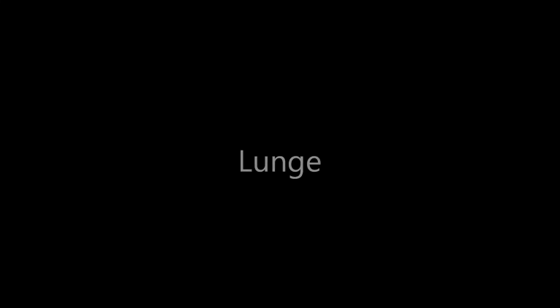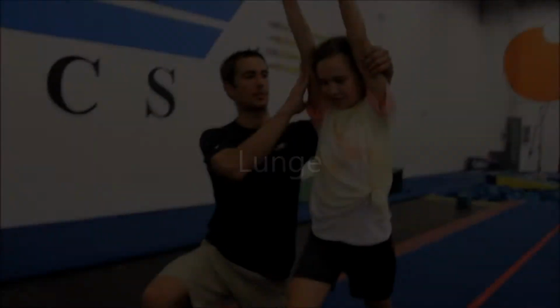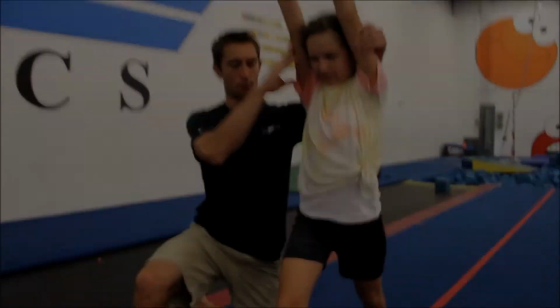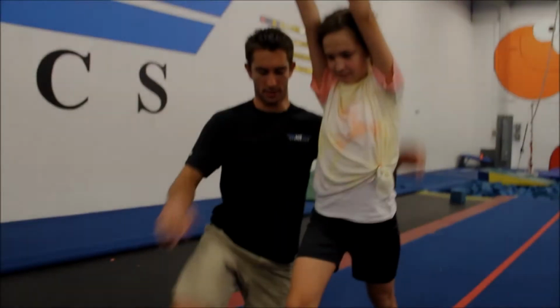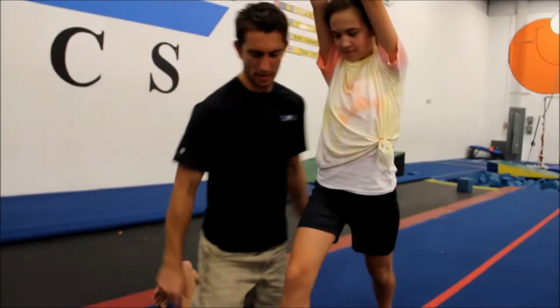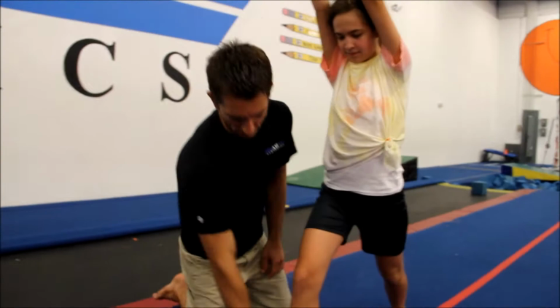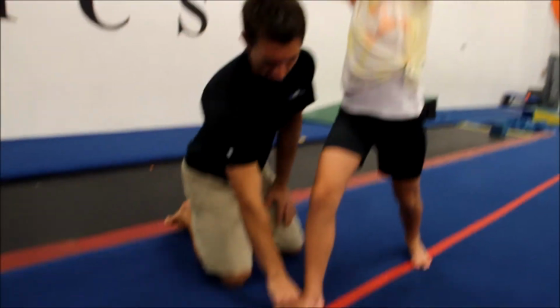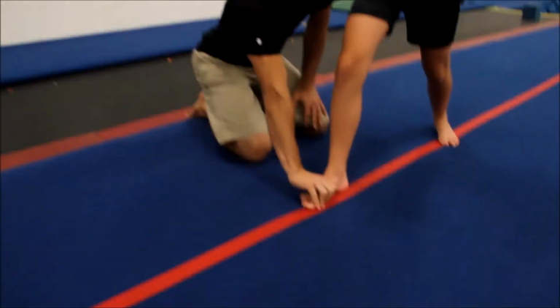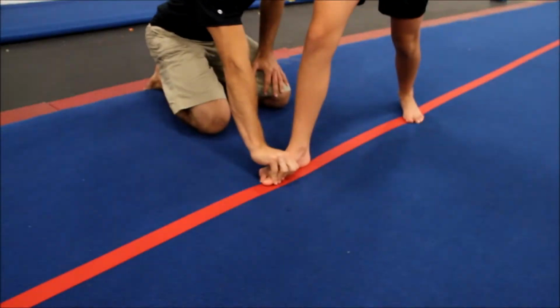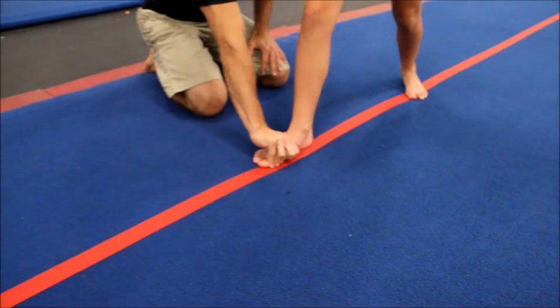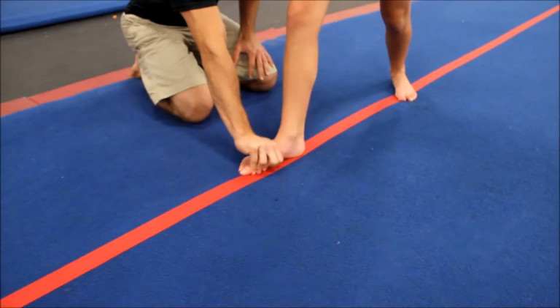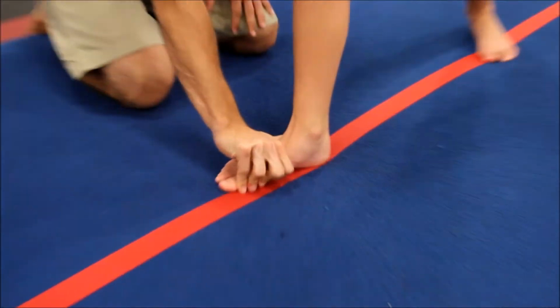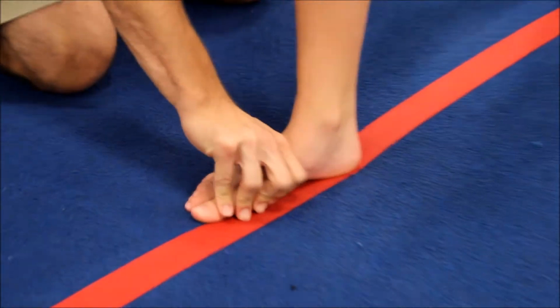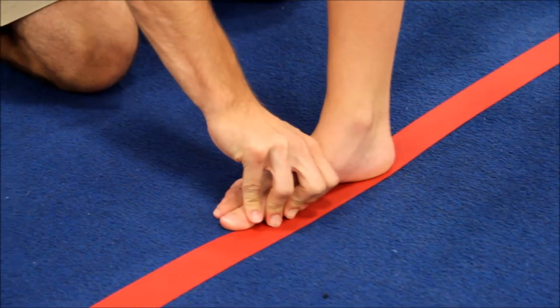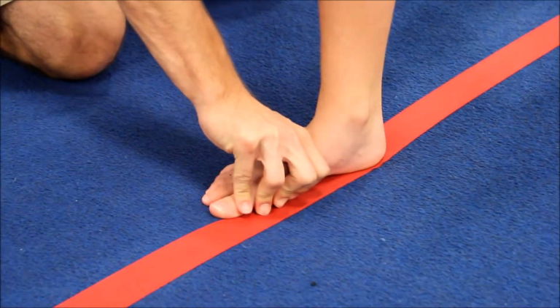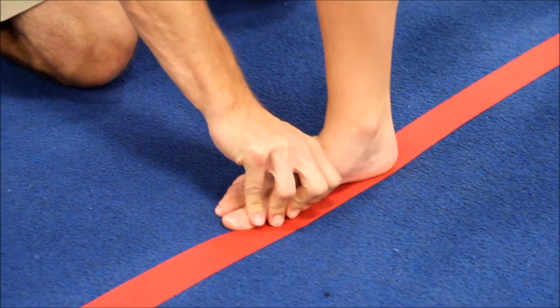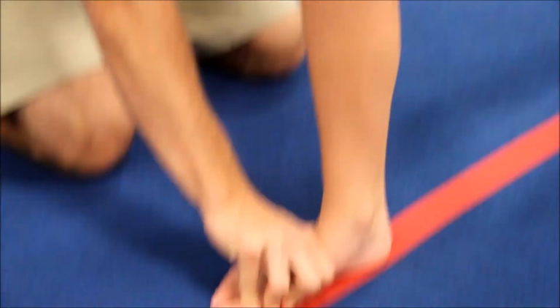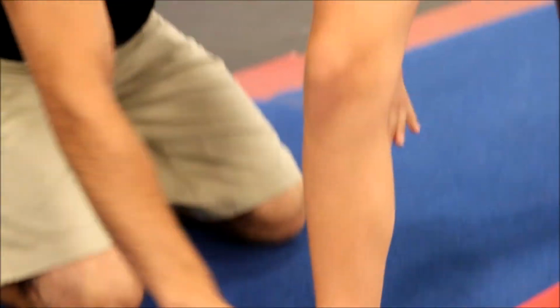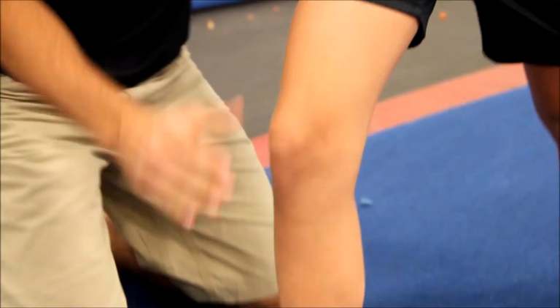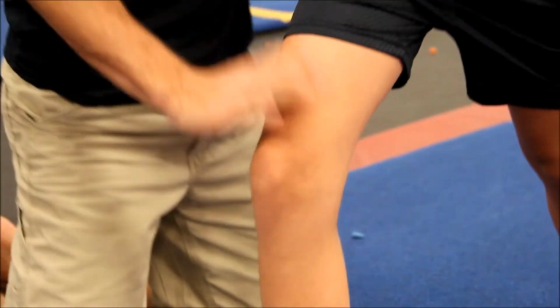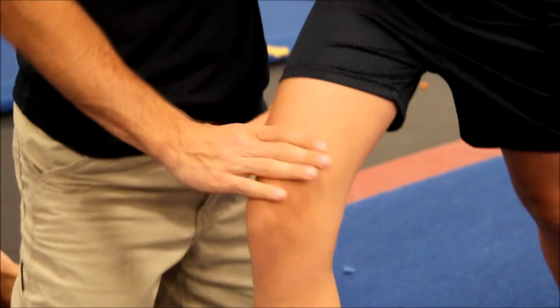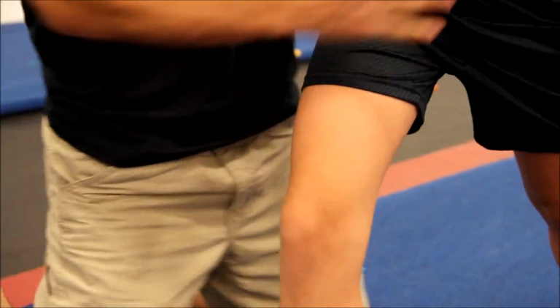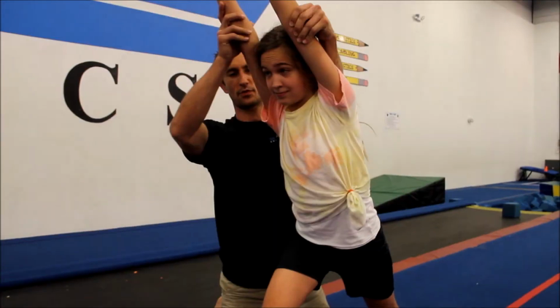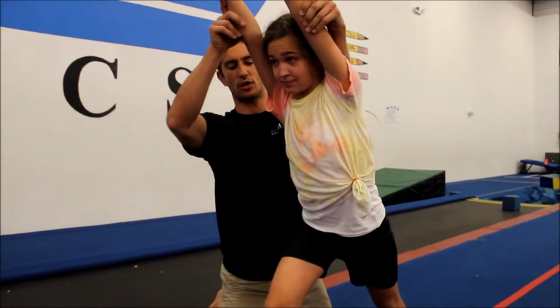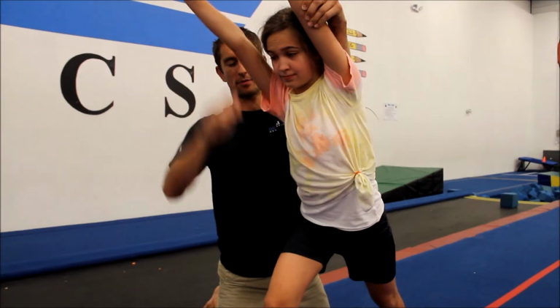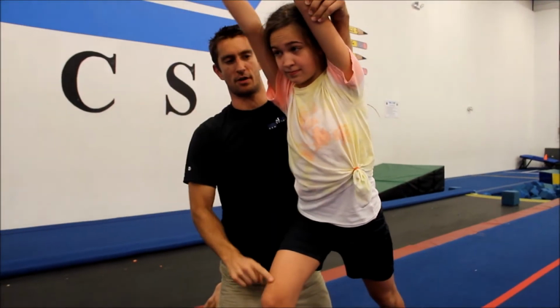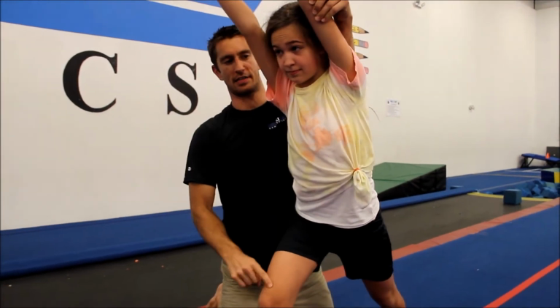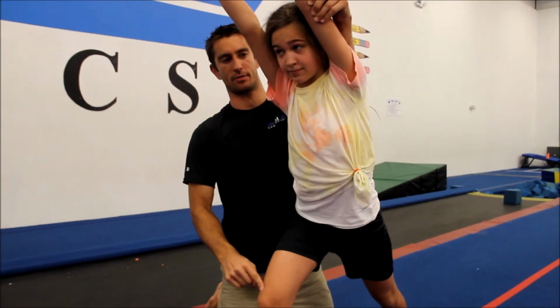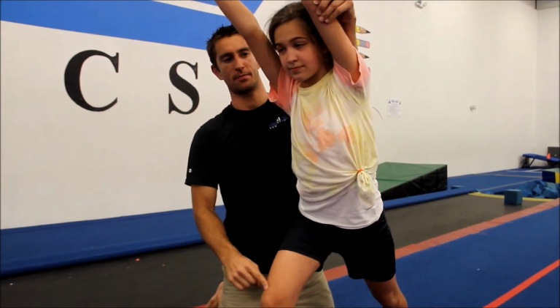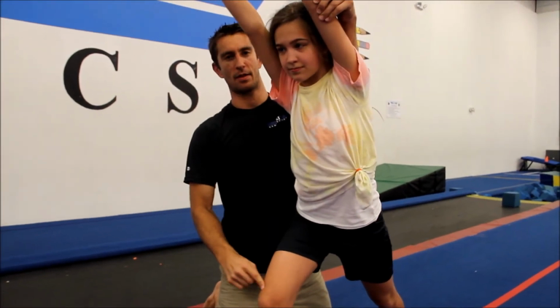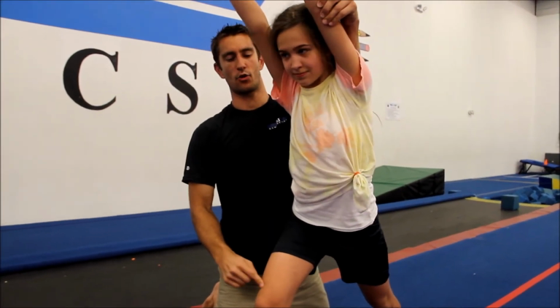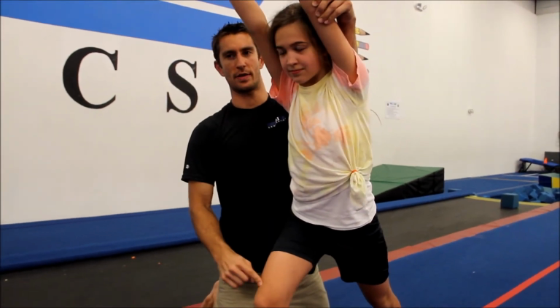The gymnast performs a lunge. The front foot is going to be slightly turned out to the side, the front knee is bending forward, and all the weight should be on the front leg. Right now you should be able to feel it on this leg — all the weight should be here.